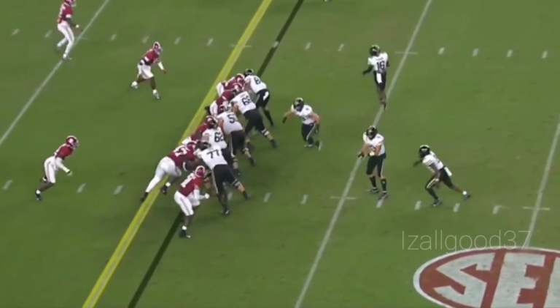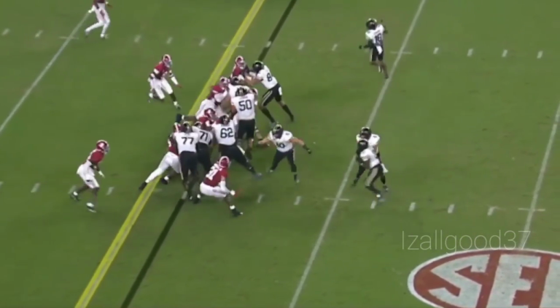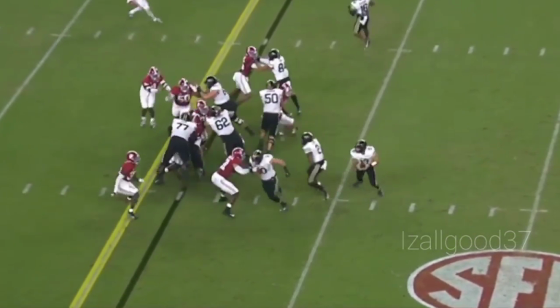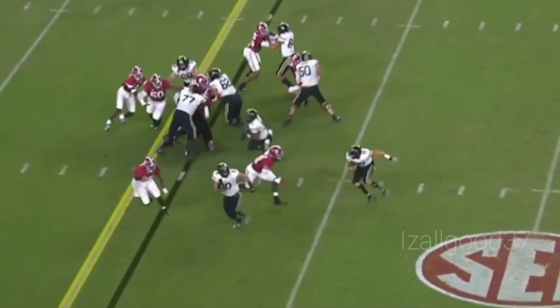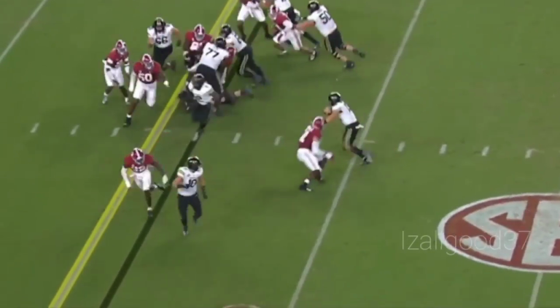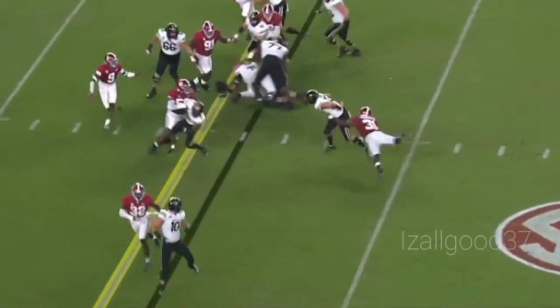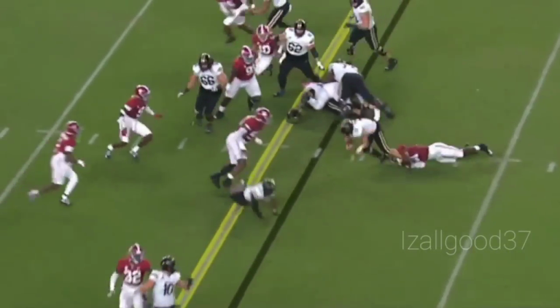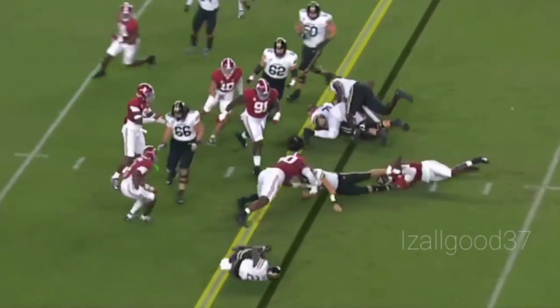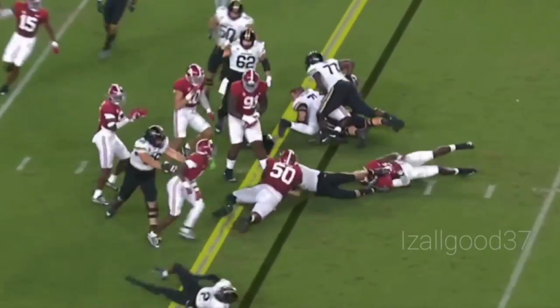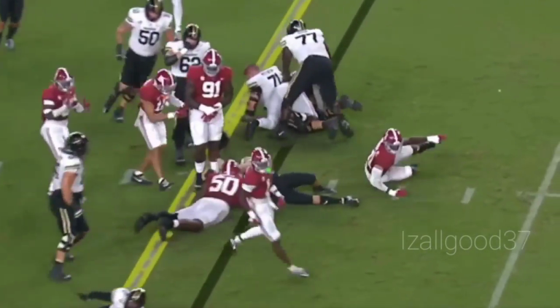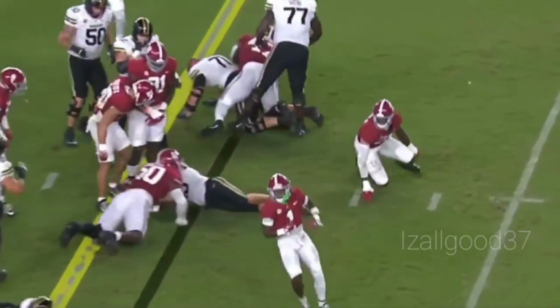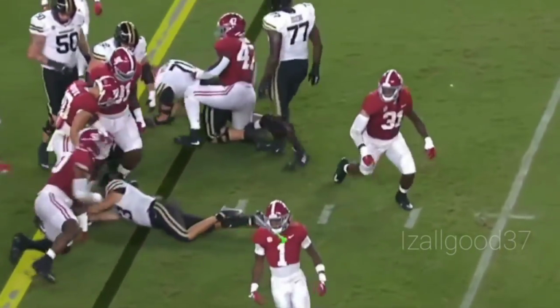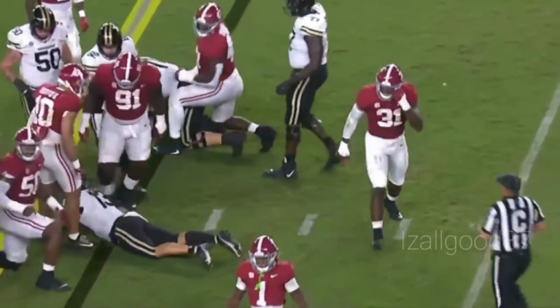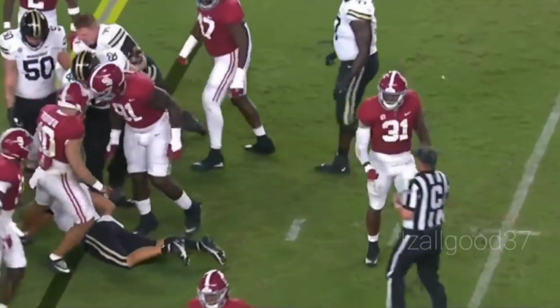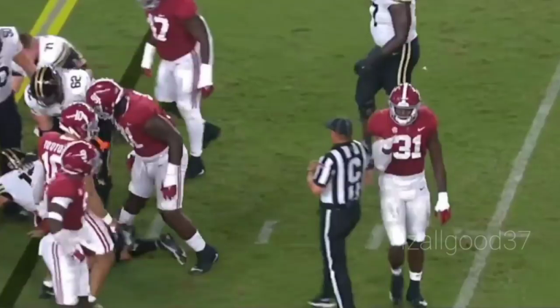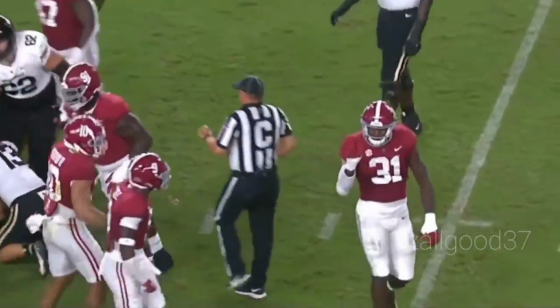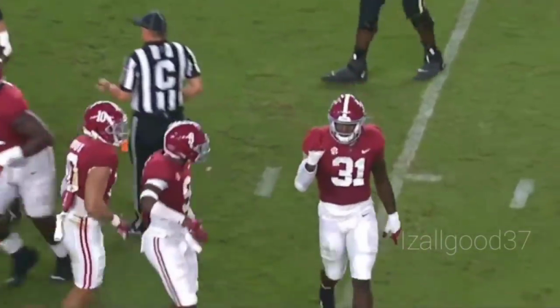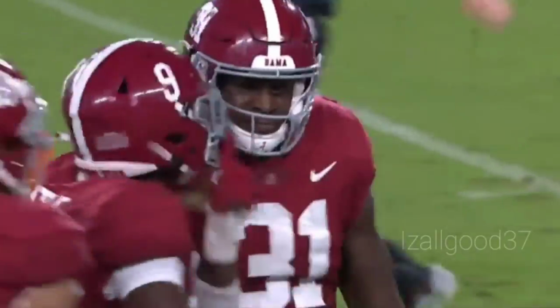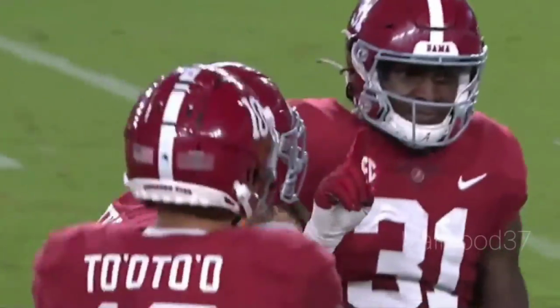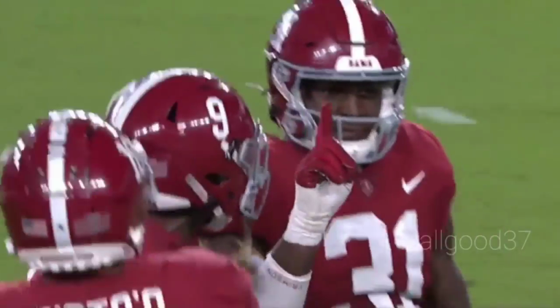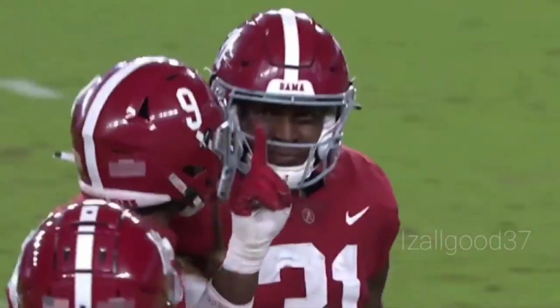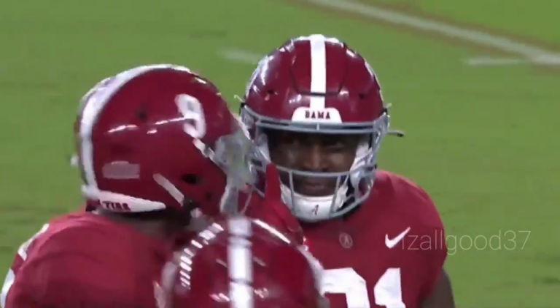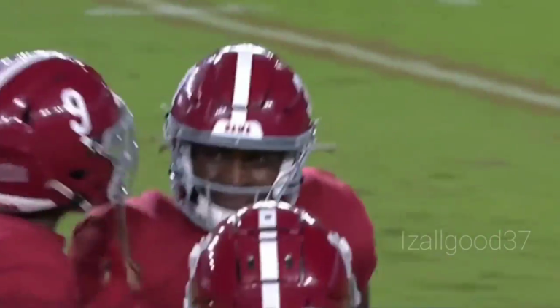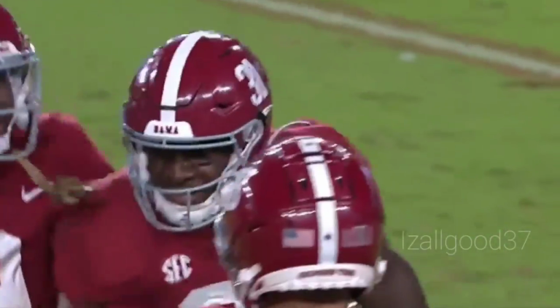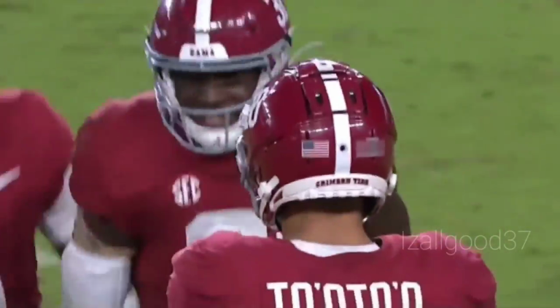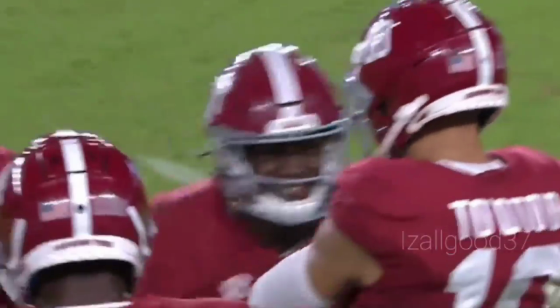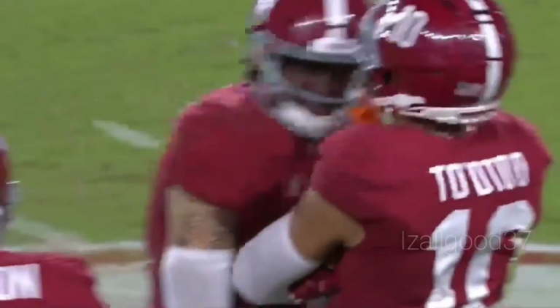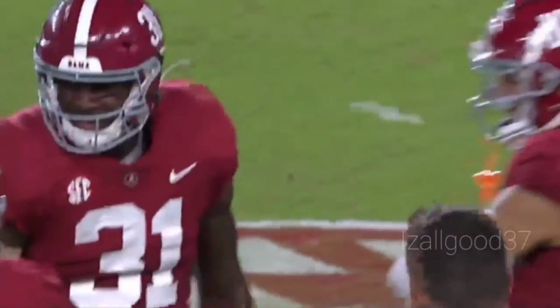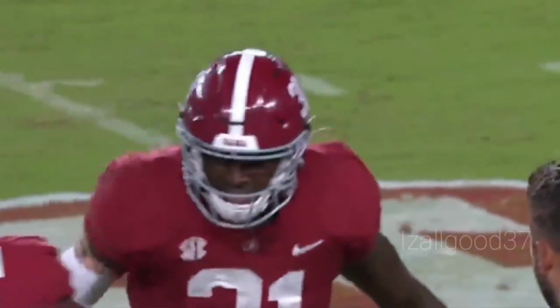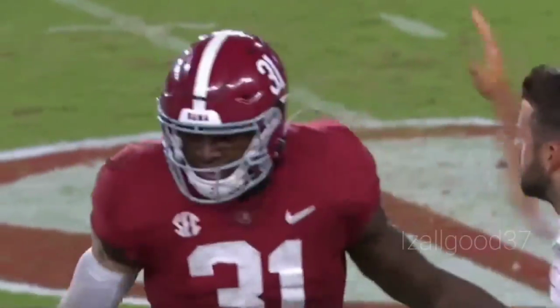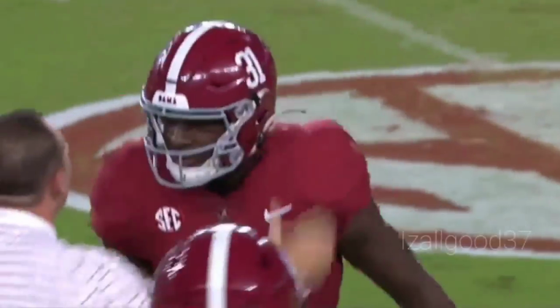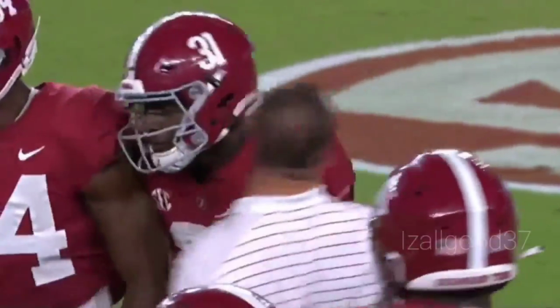They're going to snap it. They'll have the quarterback keep, he'll try to get to the first down mark — and he didn't get there. Bama stops him. Will Anderson Jr. making the hit. And Bama will take over on downs deep in Vanderbilt territory.